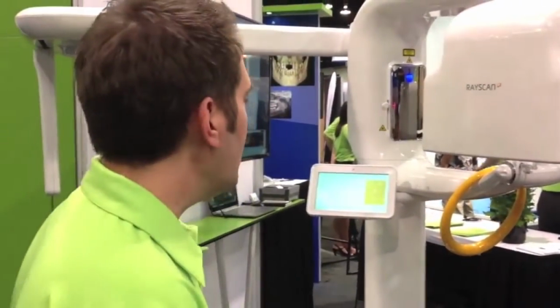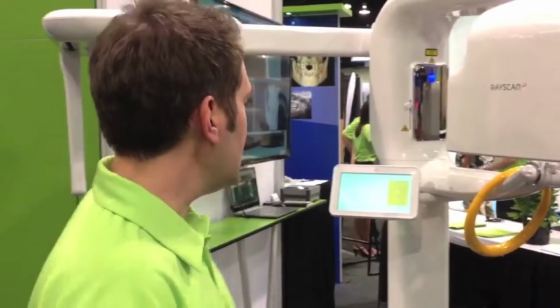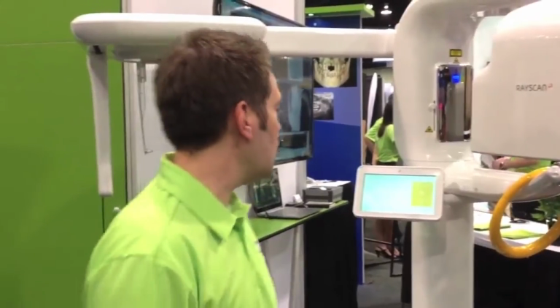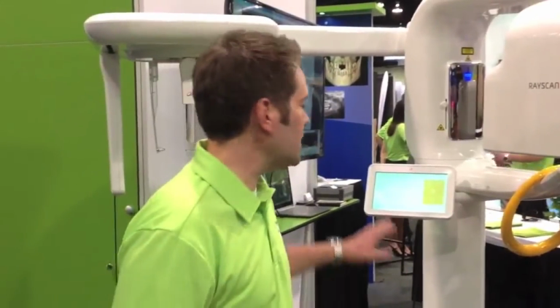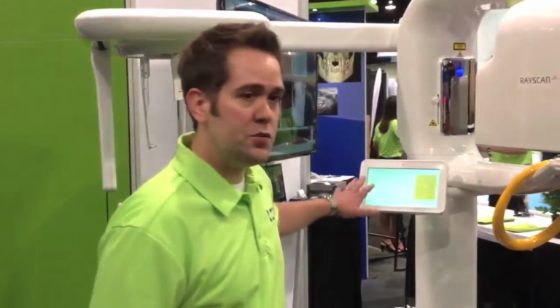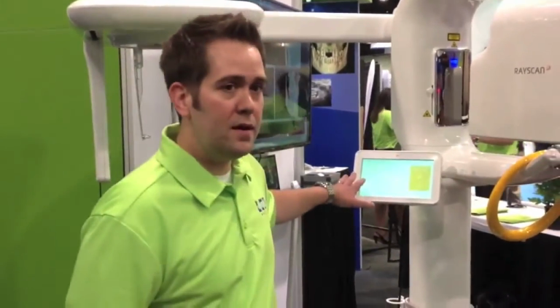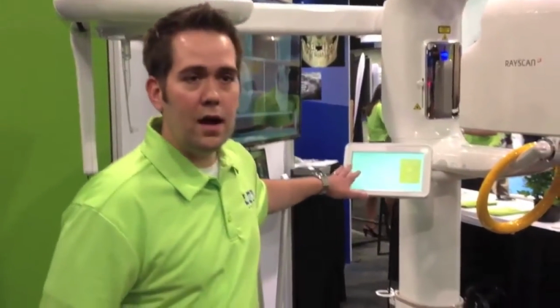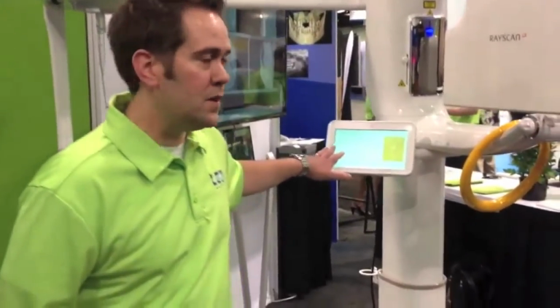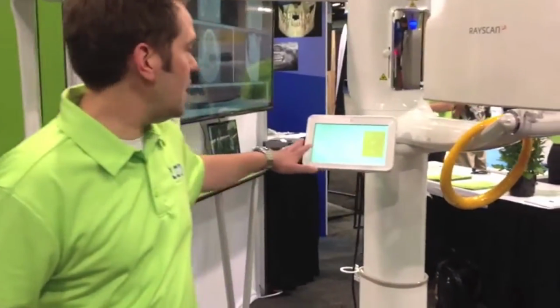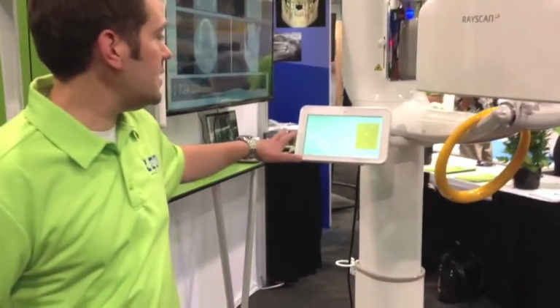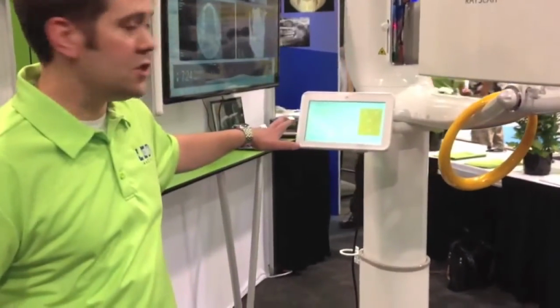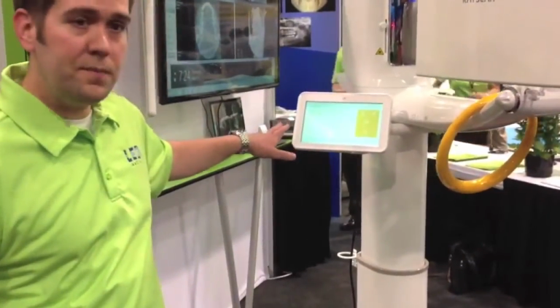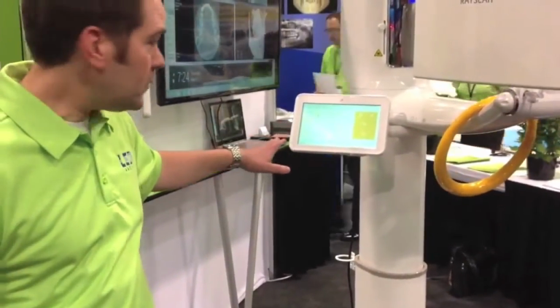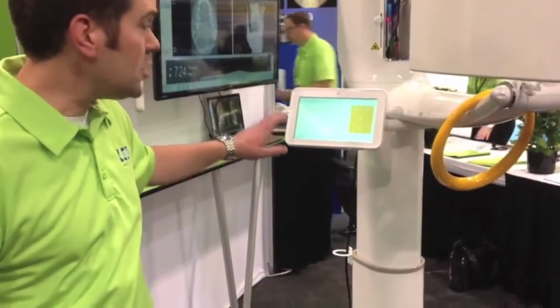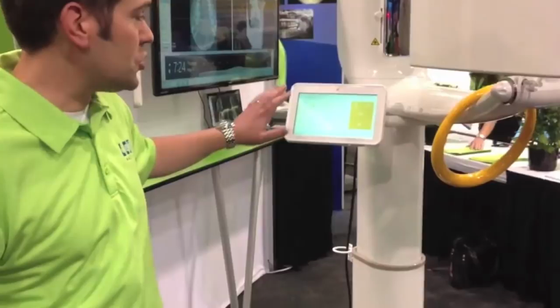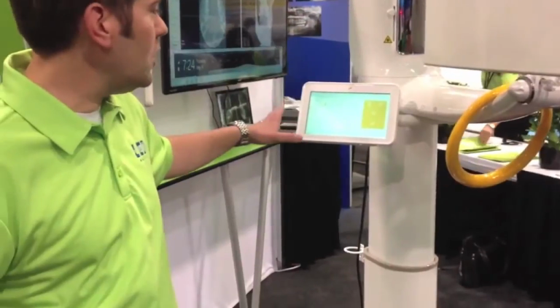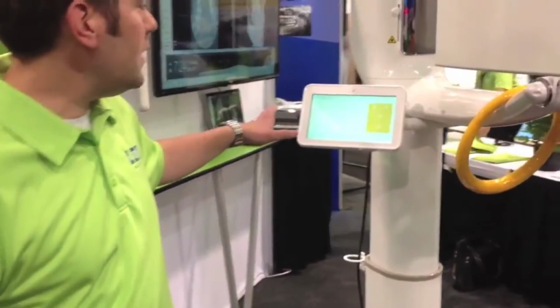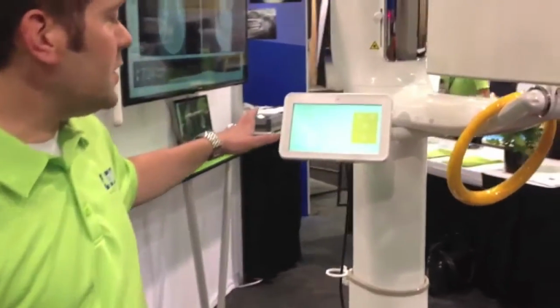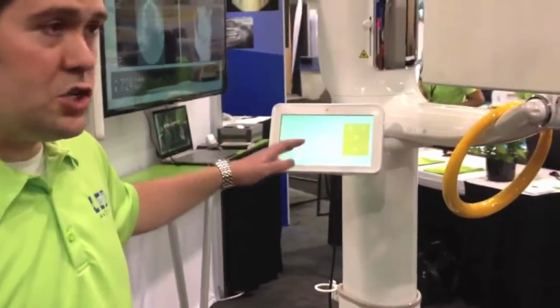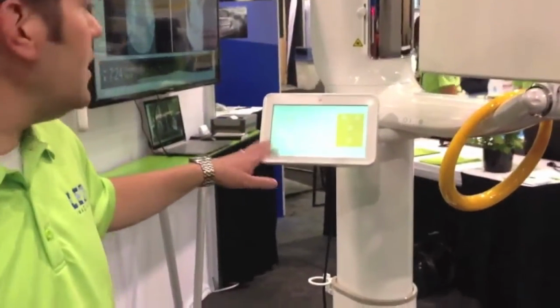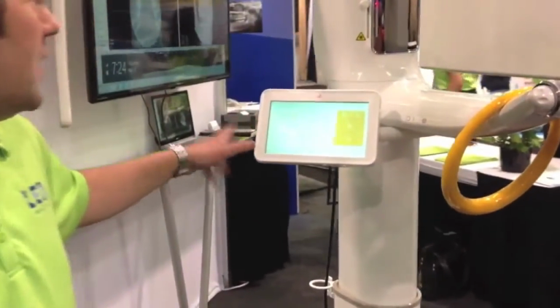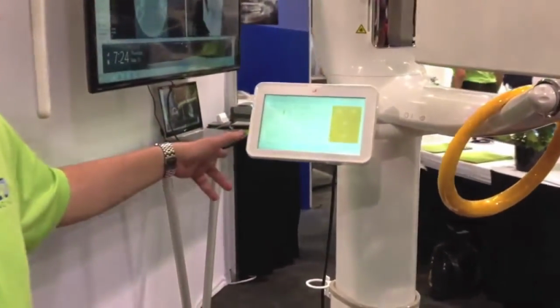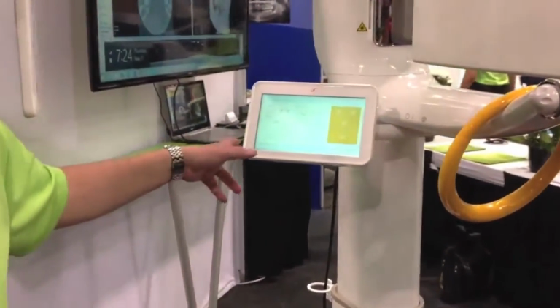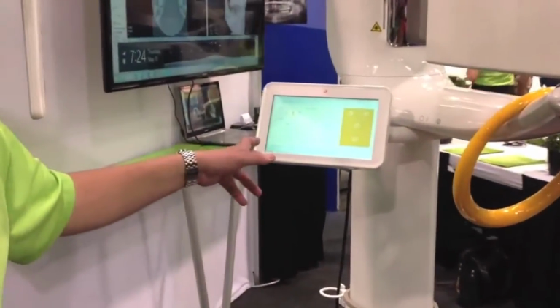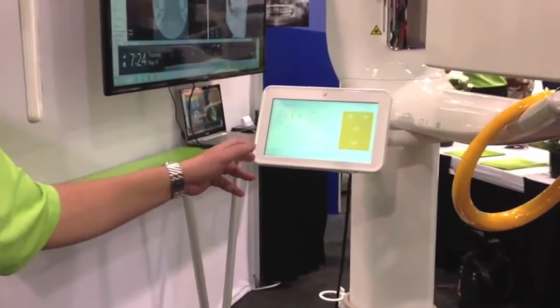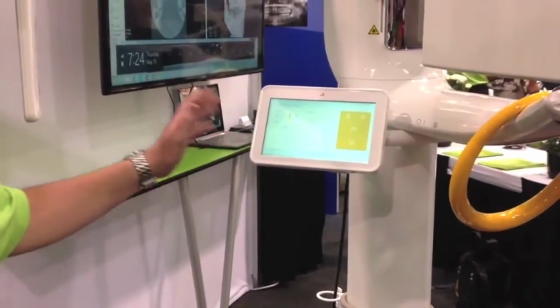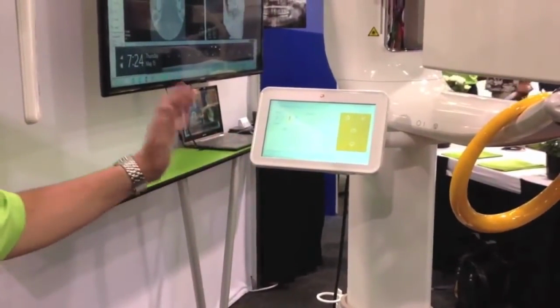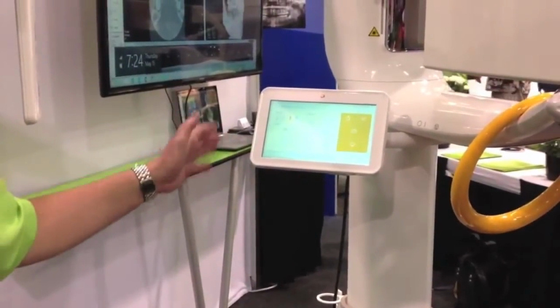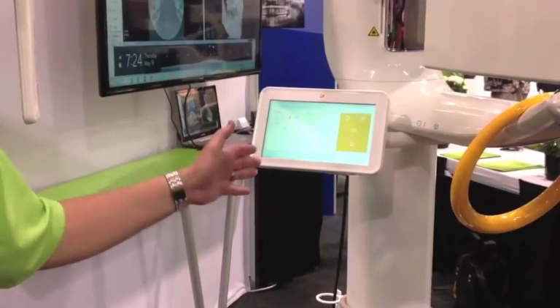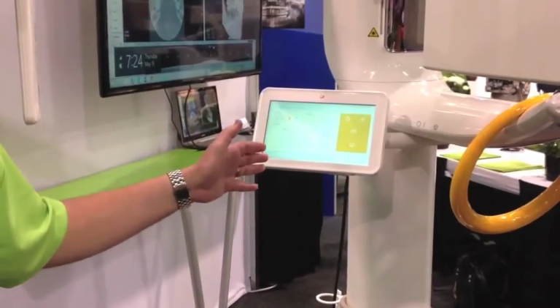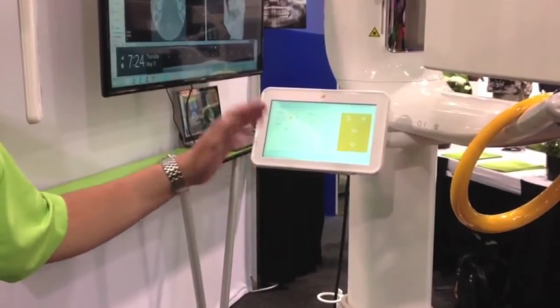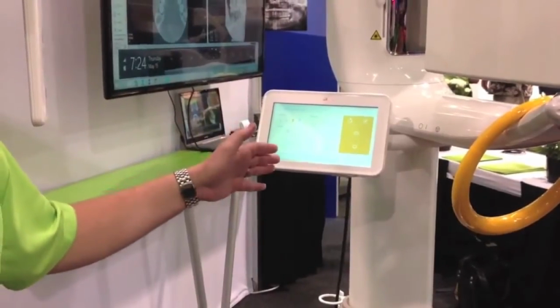Everything is controlled from this LCD touch screen. So you control the positioning, the different modalities — whether you're shooting a pano, a Ceph image, or a 3D image.